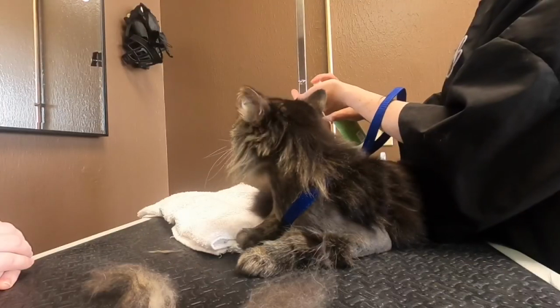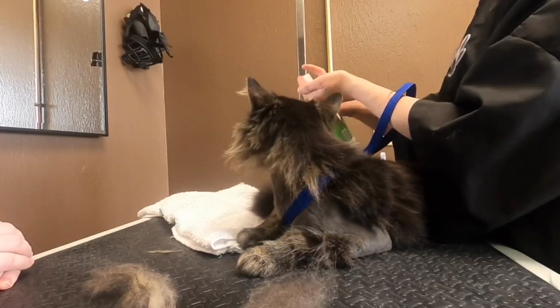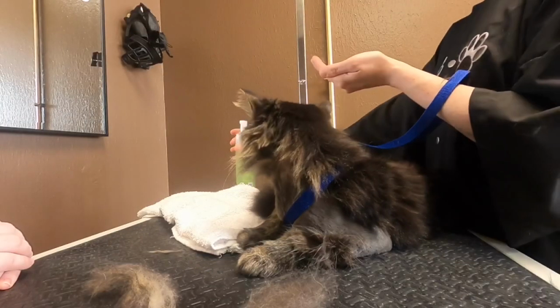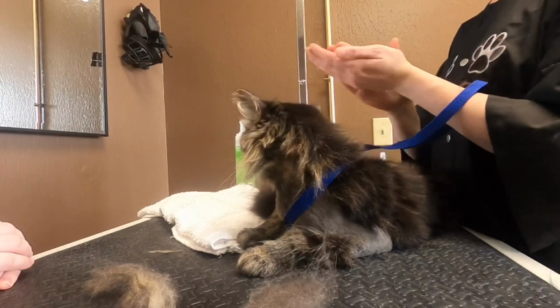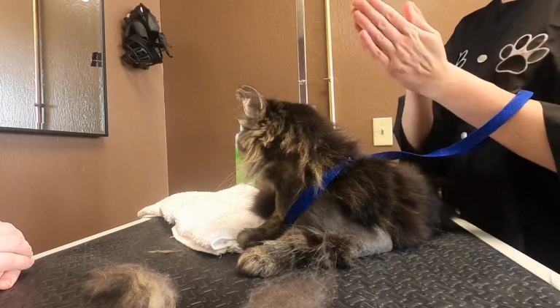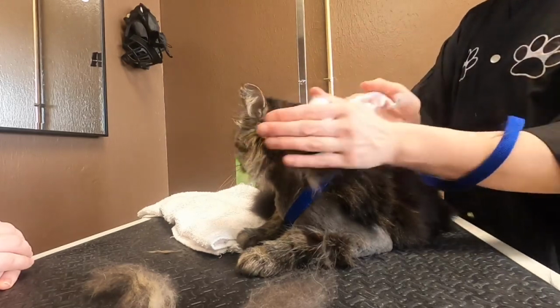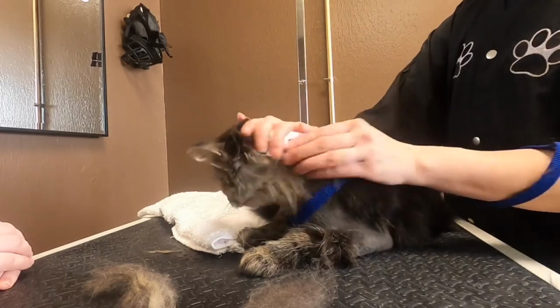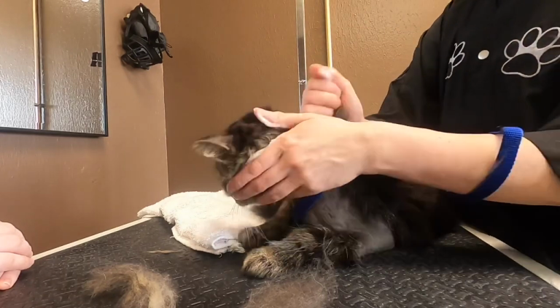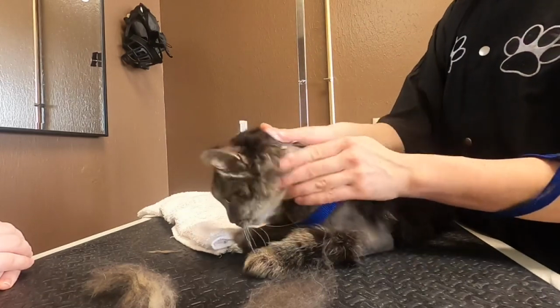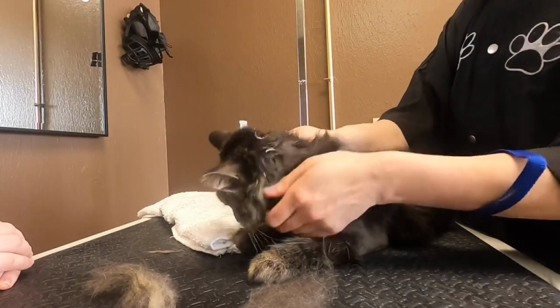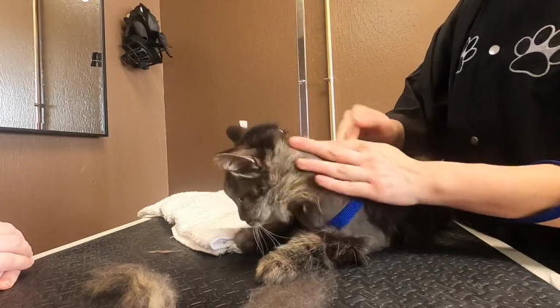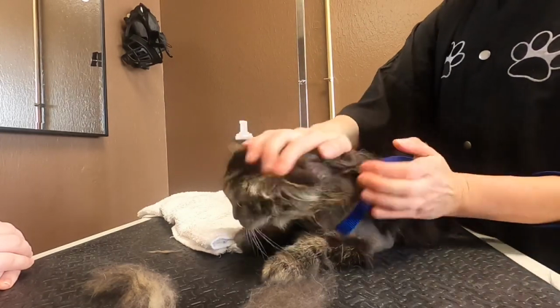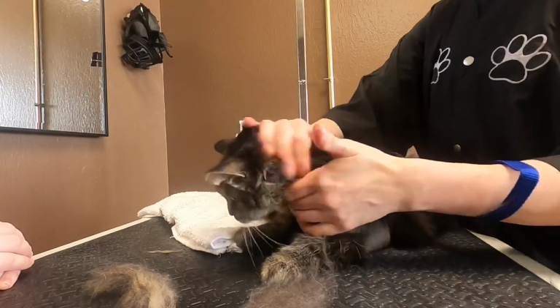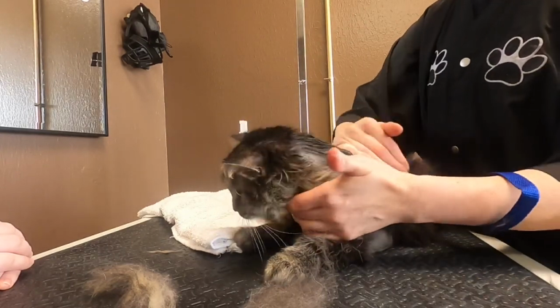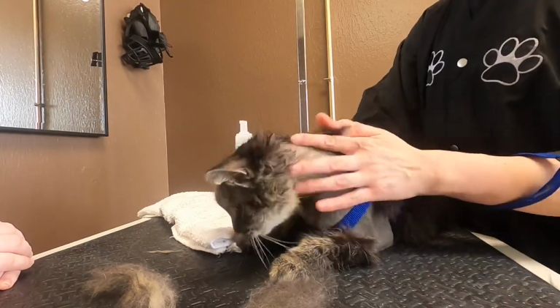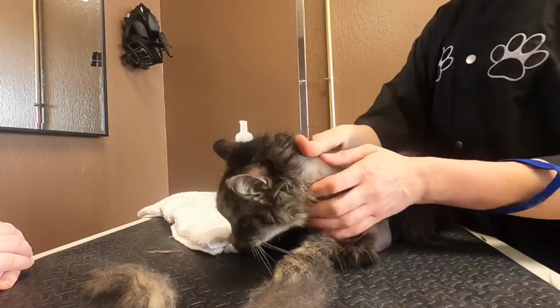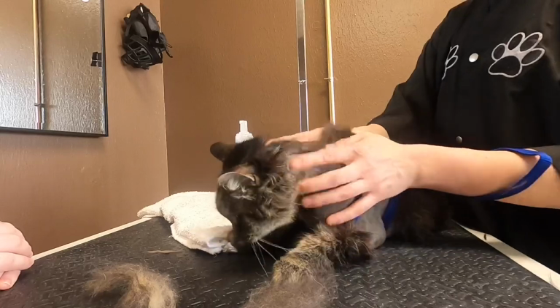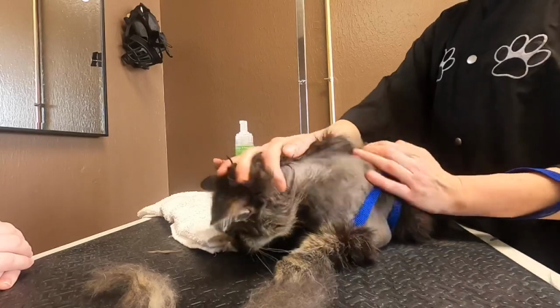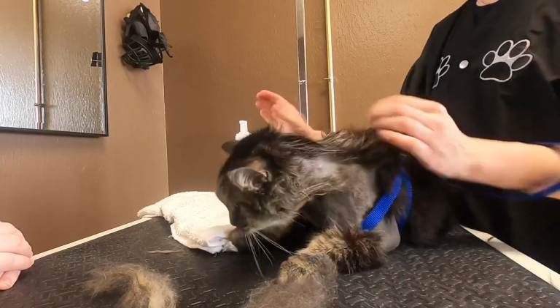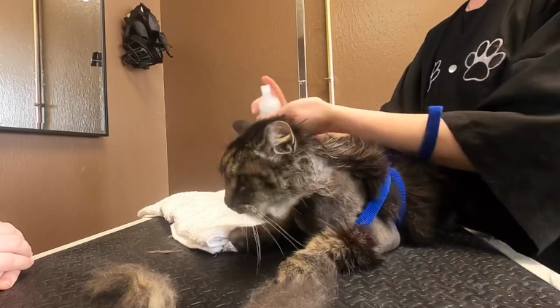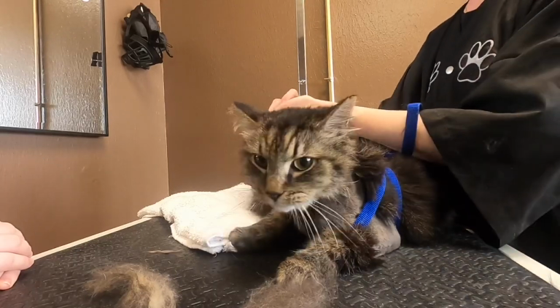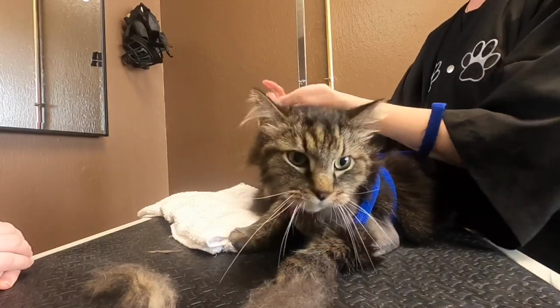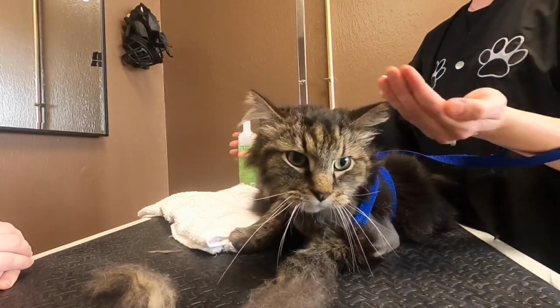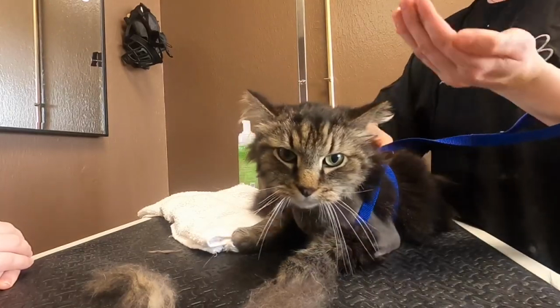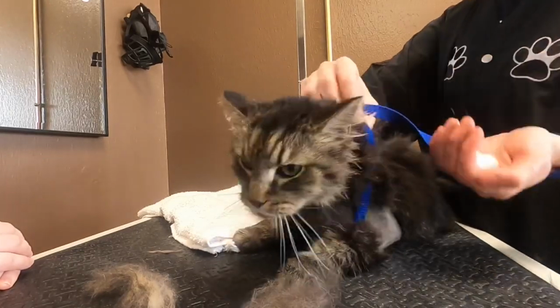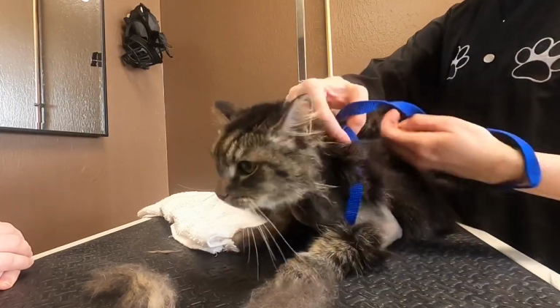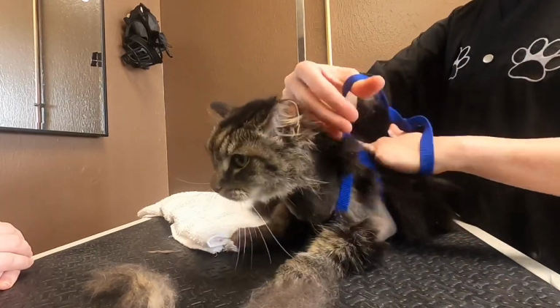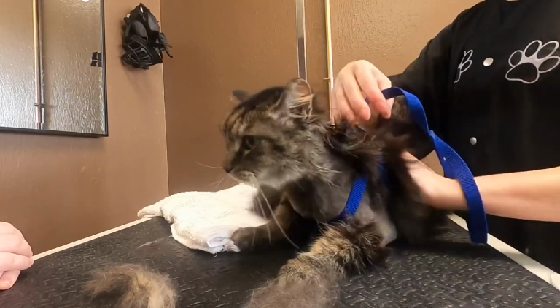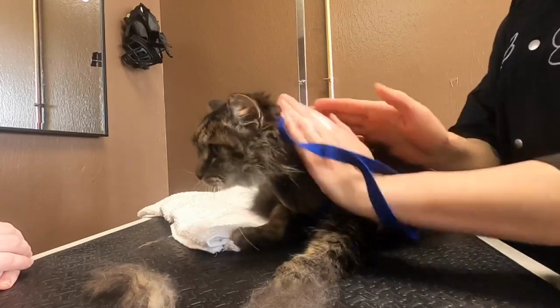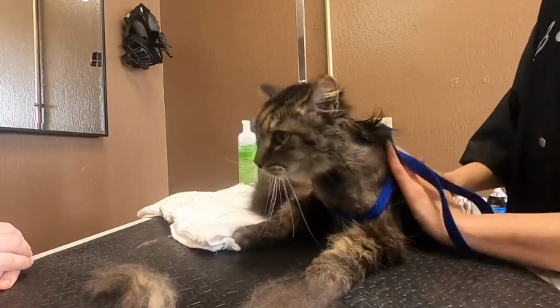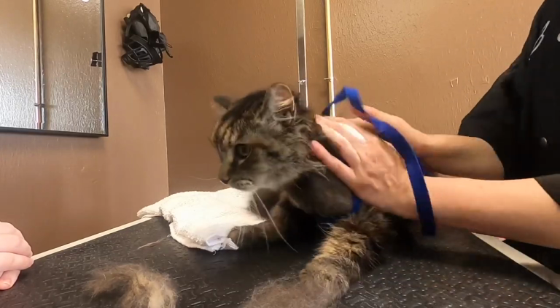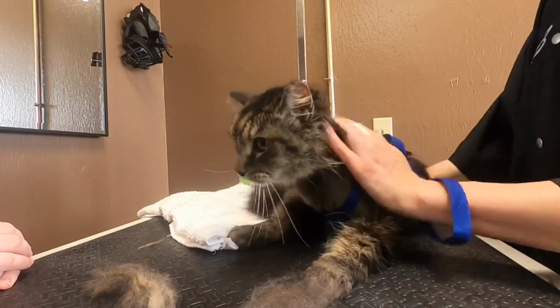After the matting is removed, we give him a bath with a waterless foam shampoo. Wet baths really stress out cats, and Casanova is an older boy, but we need to get all of that dandruff and gross stuff off where that matting was.